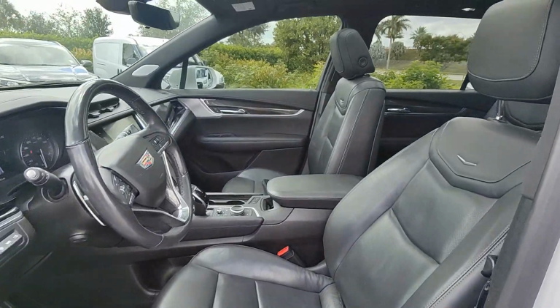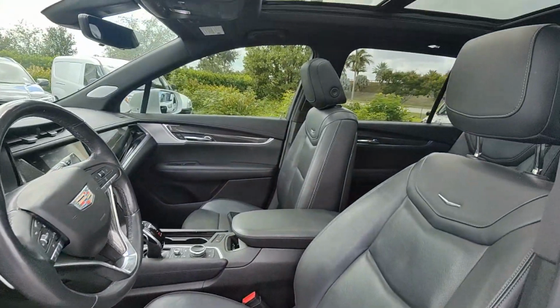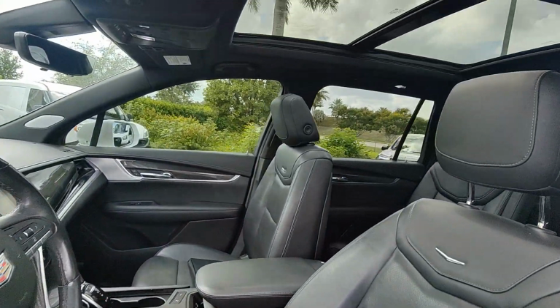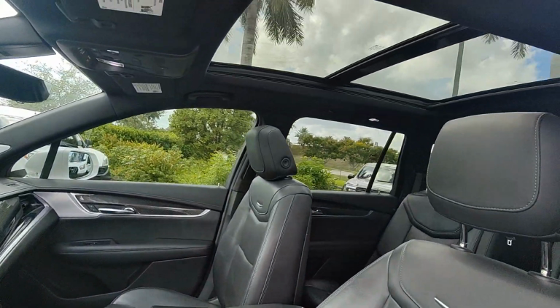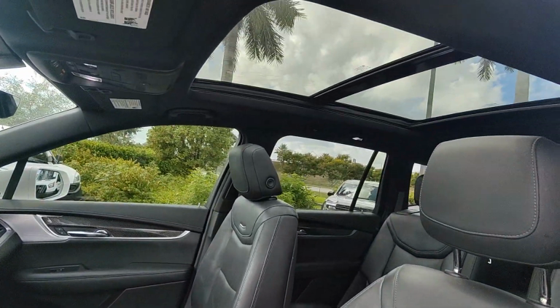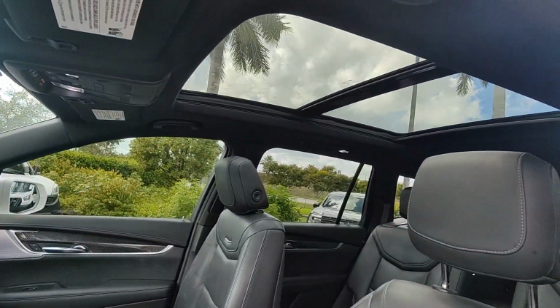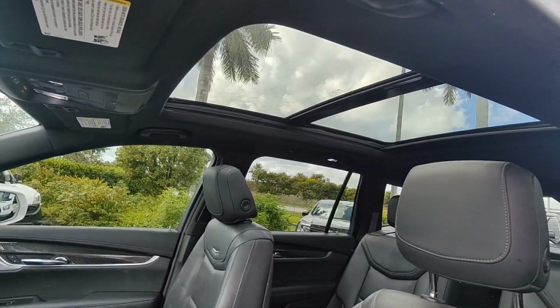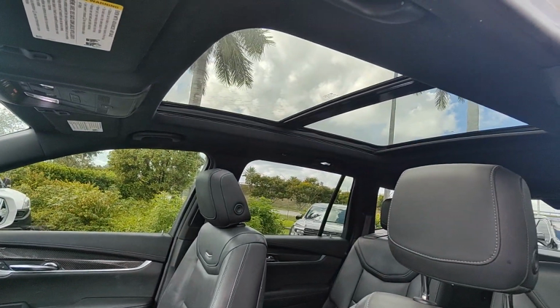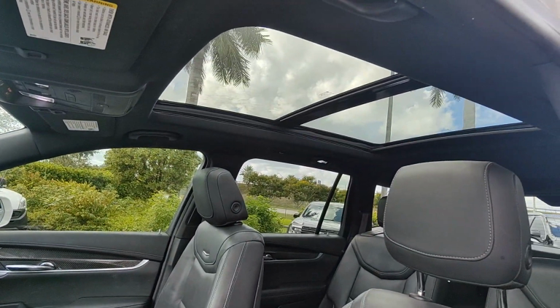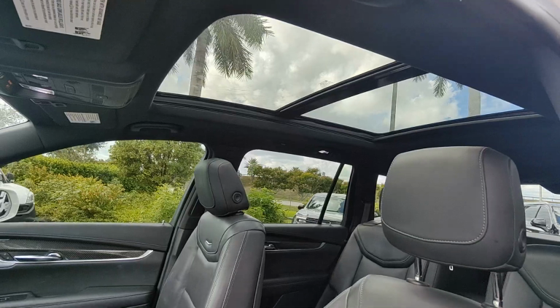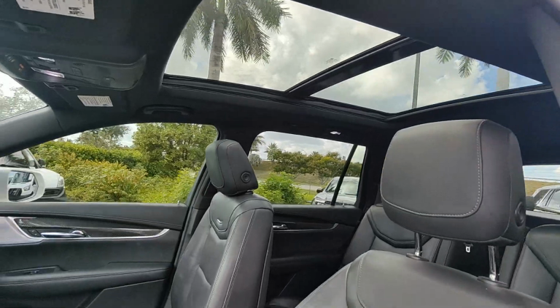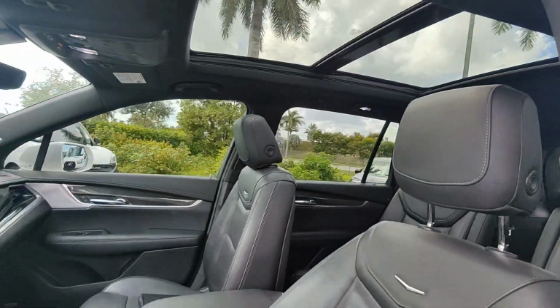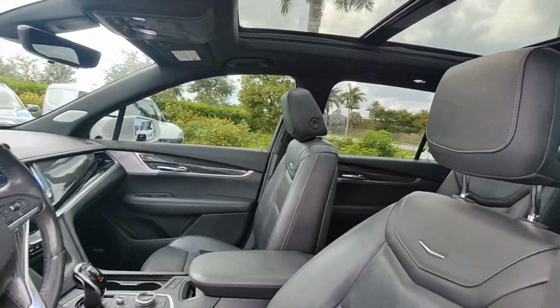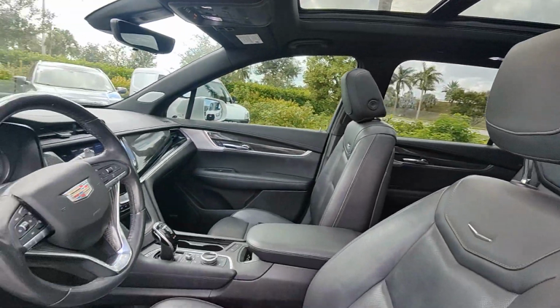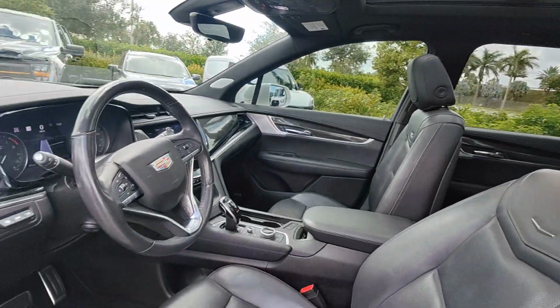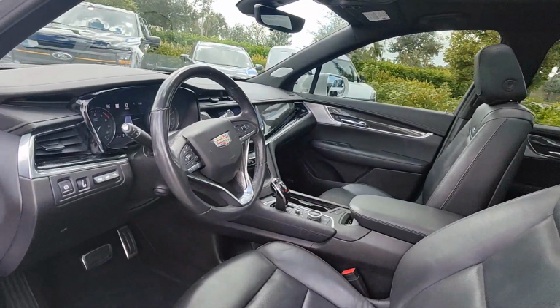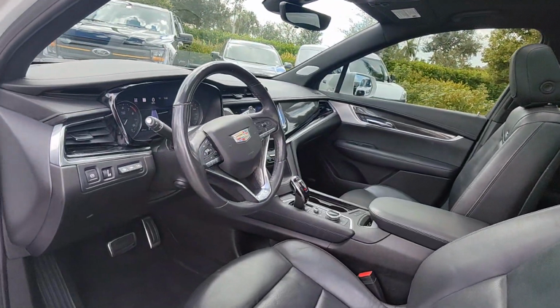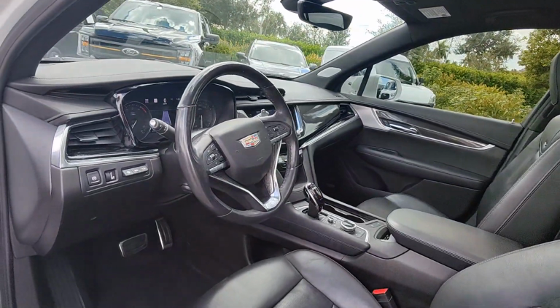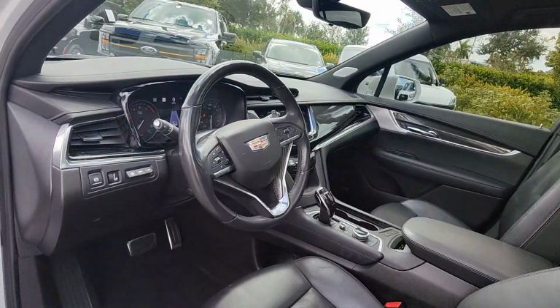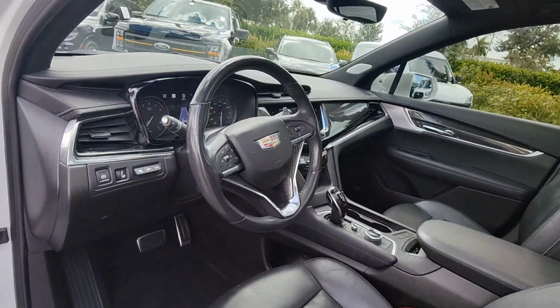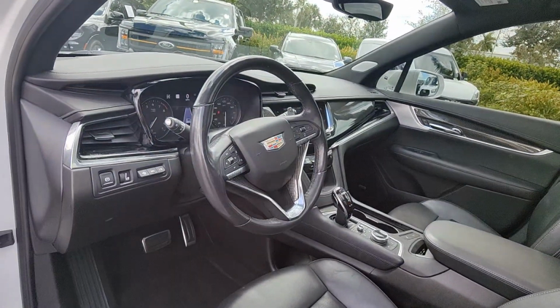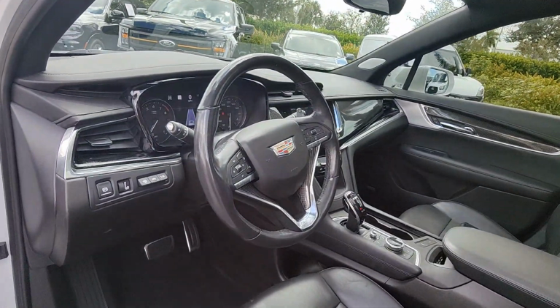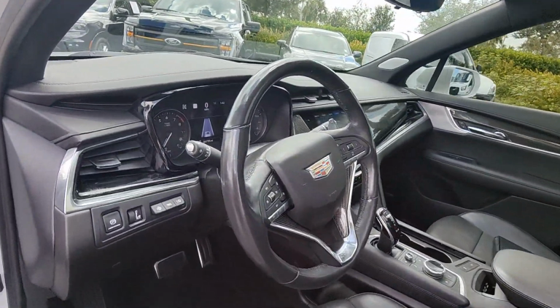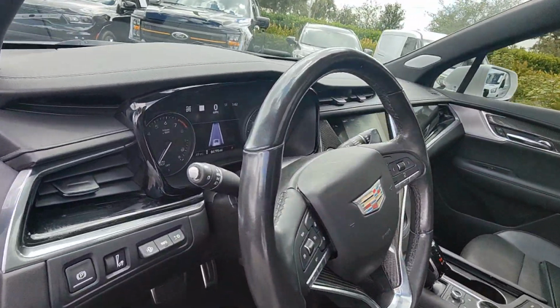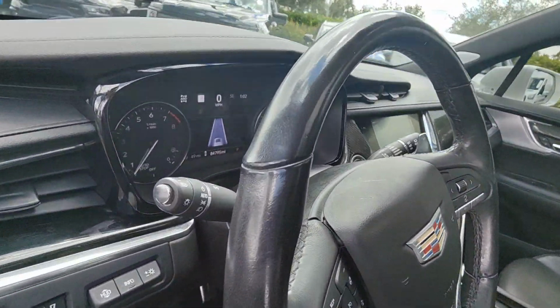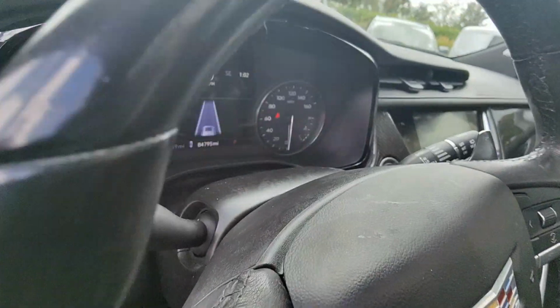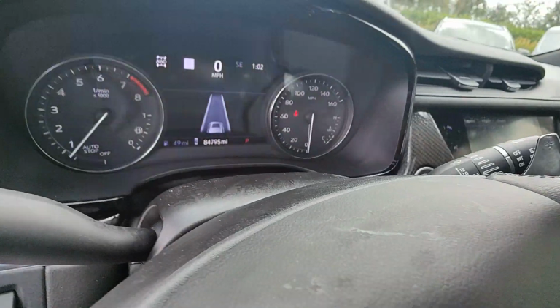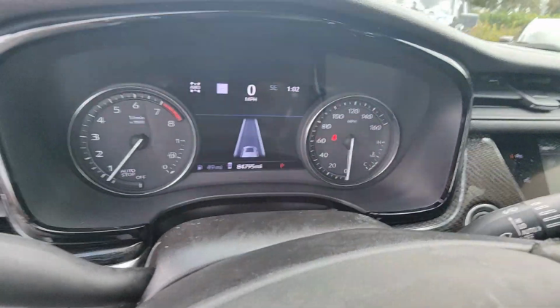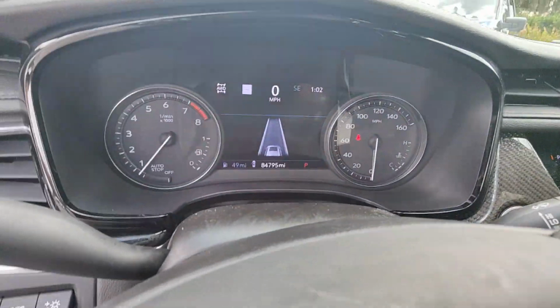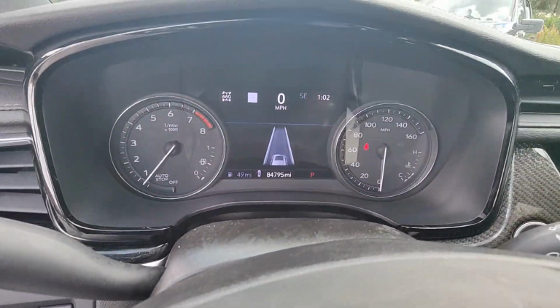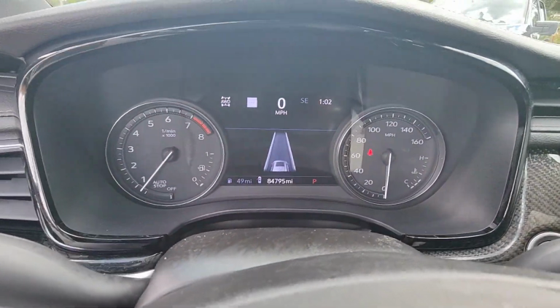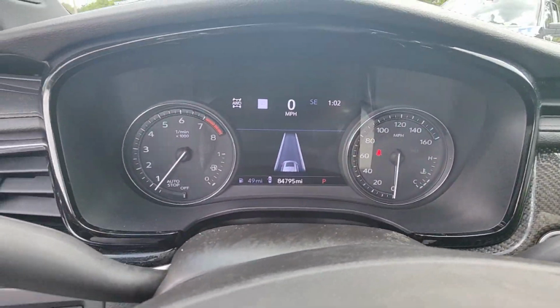Feel the road beckon when you're at the wheel of this impressive XT6. Treat yourself to a test drive today. Our staff will toss you the keys and give you an outstanding customer experience.